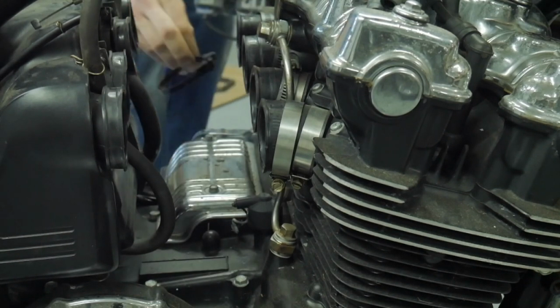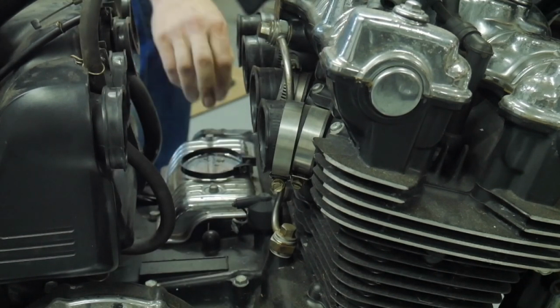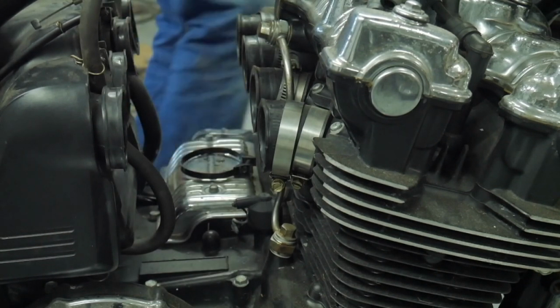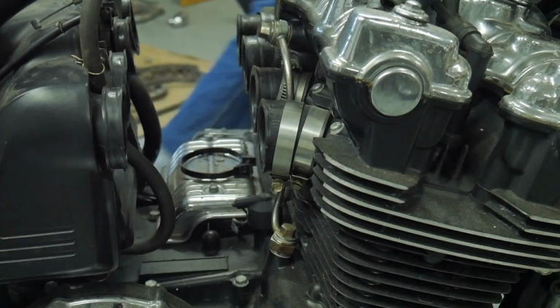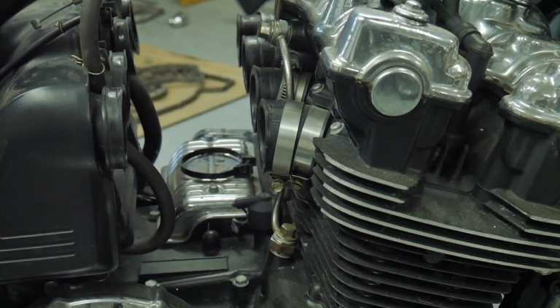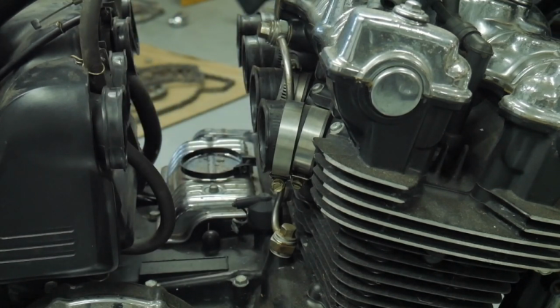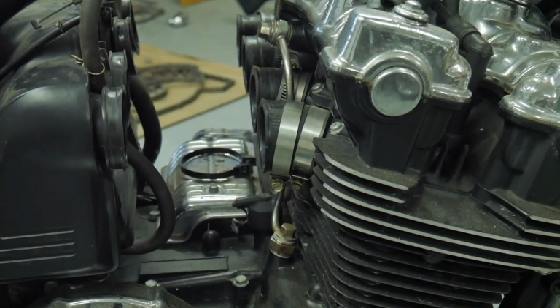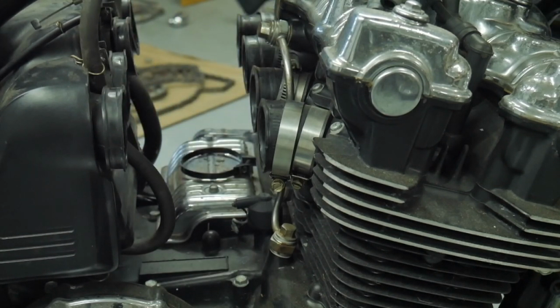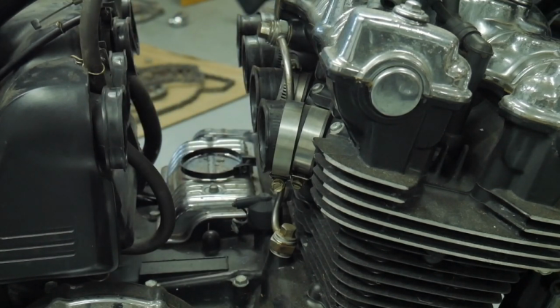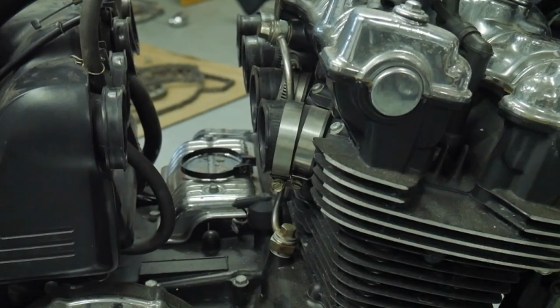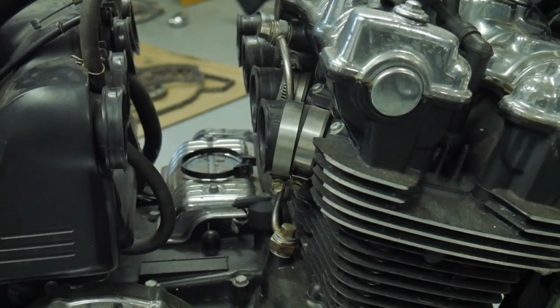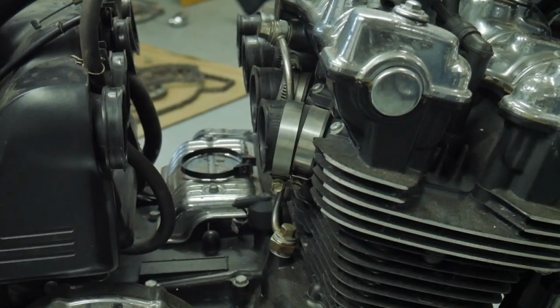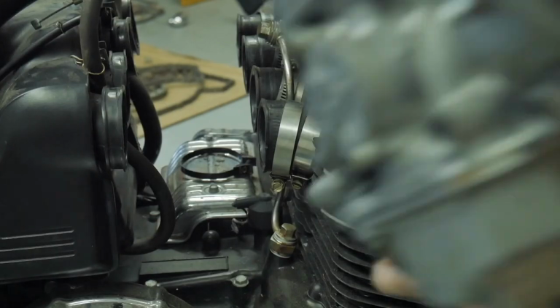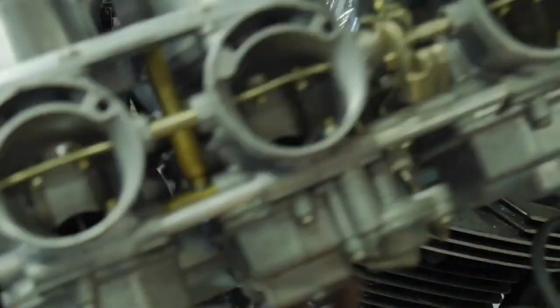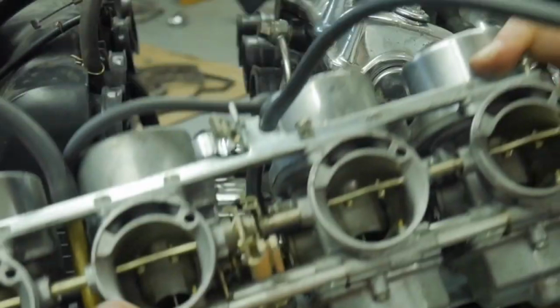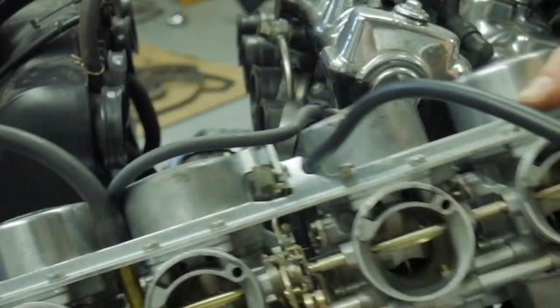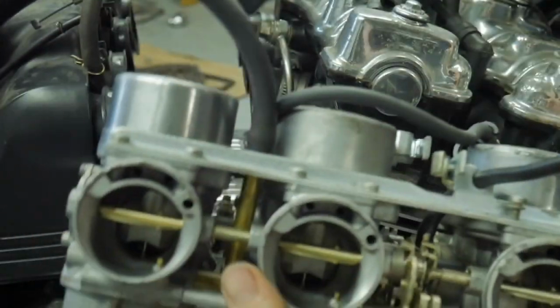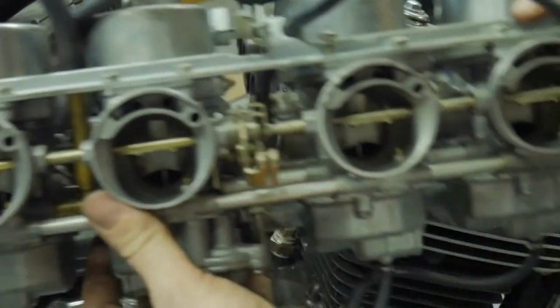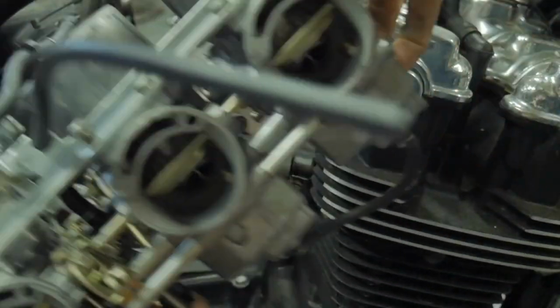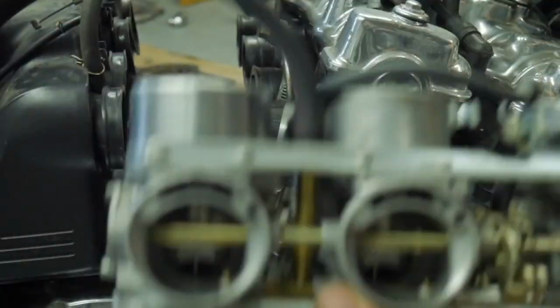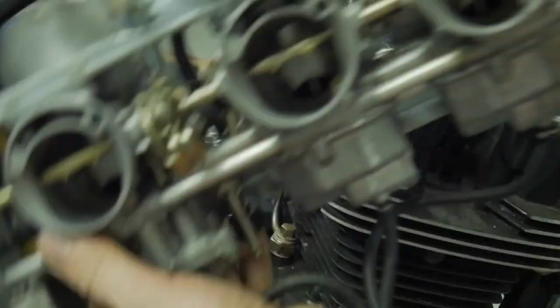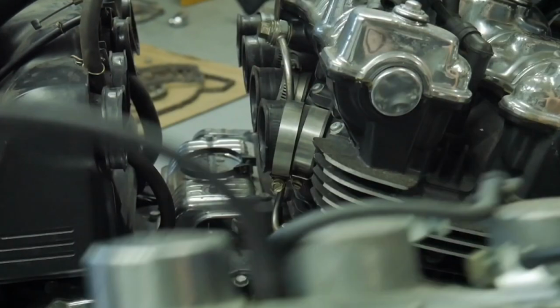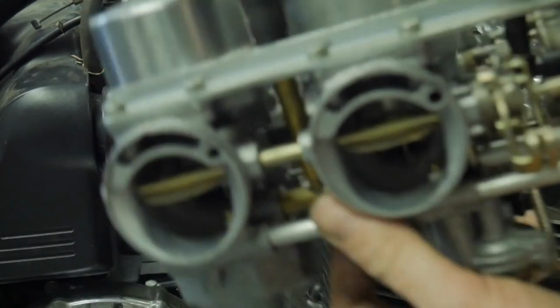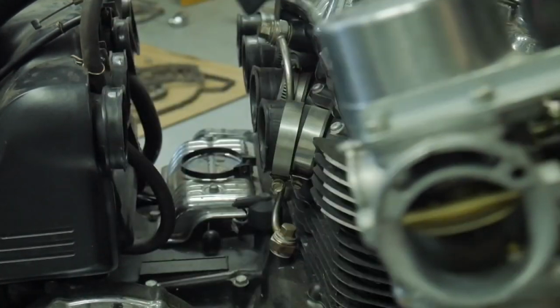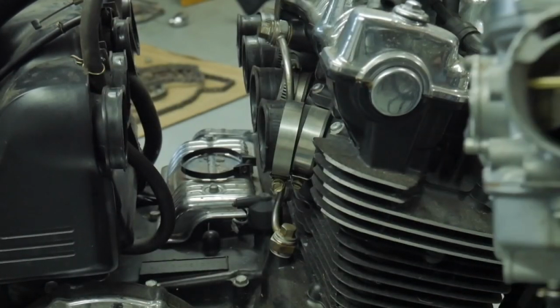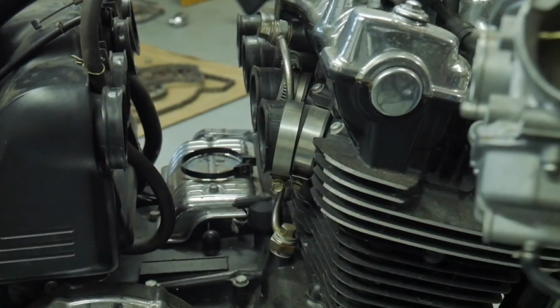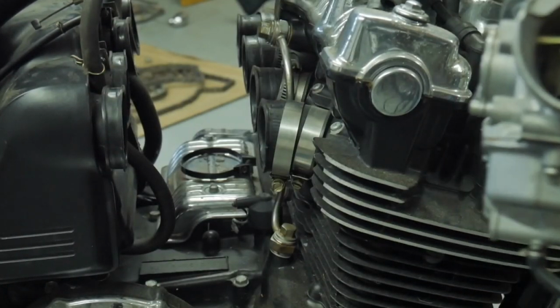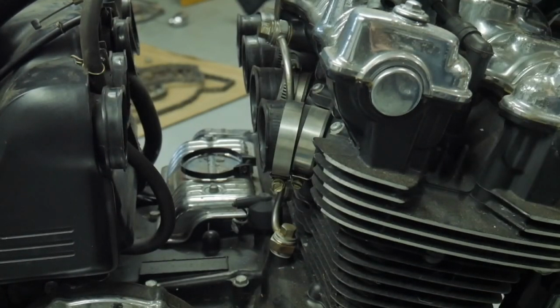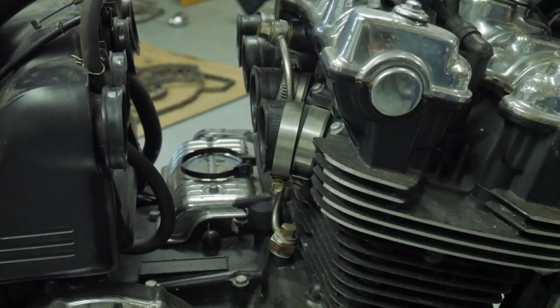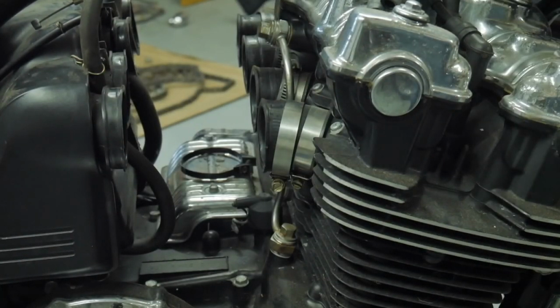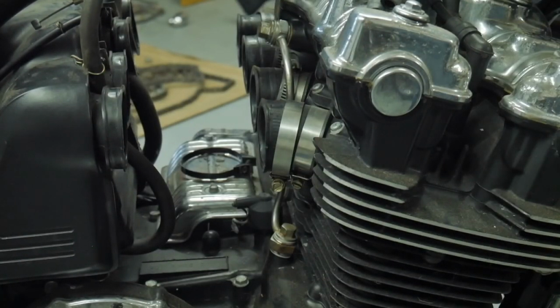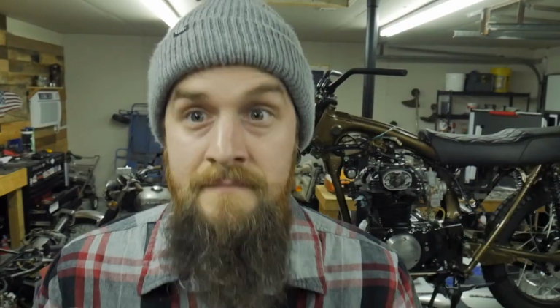Look at that — one big empty gaping hole. Time to show off what we've done. Carbs are out of the 900F. We're about to dive into these full throttle, buckle up, because we're going to go all the way into them.